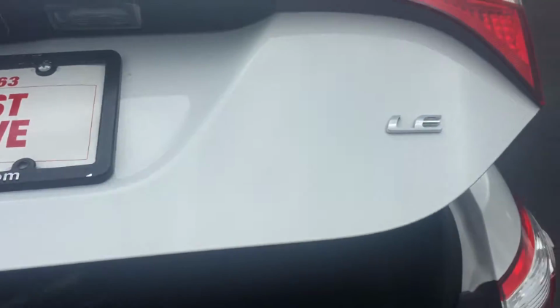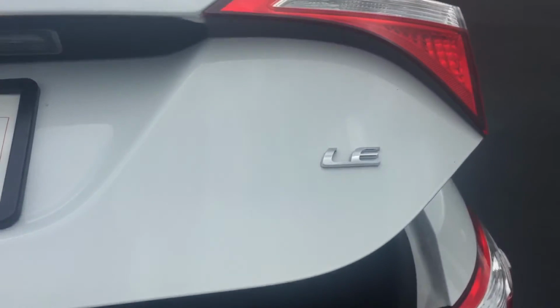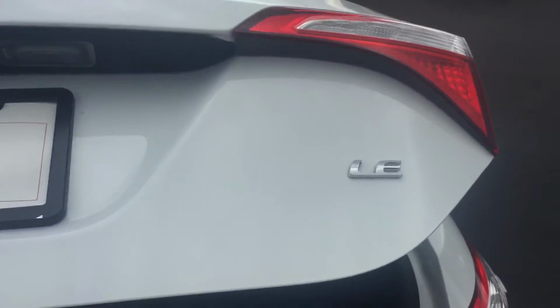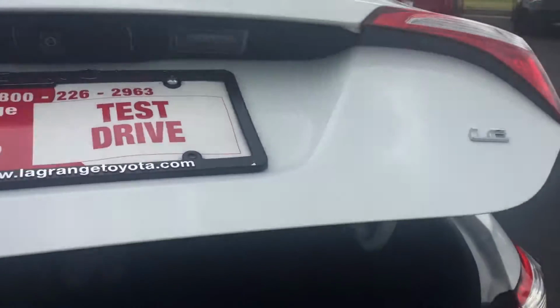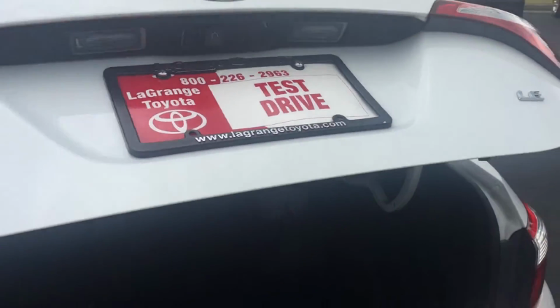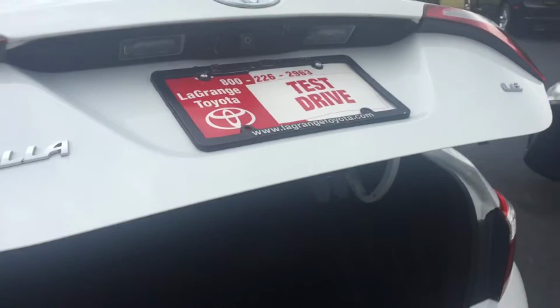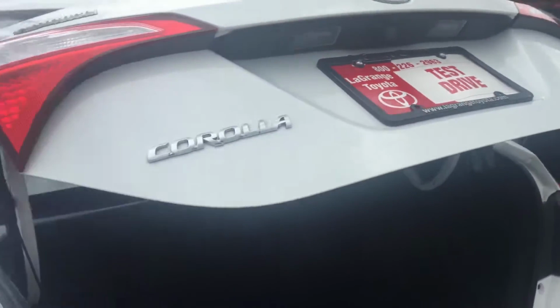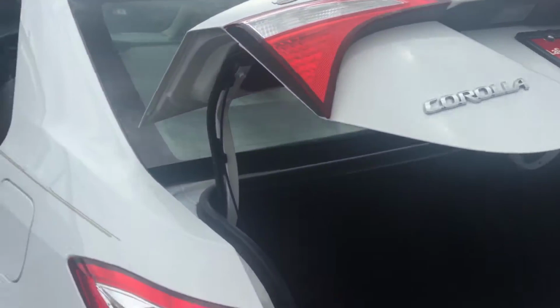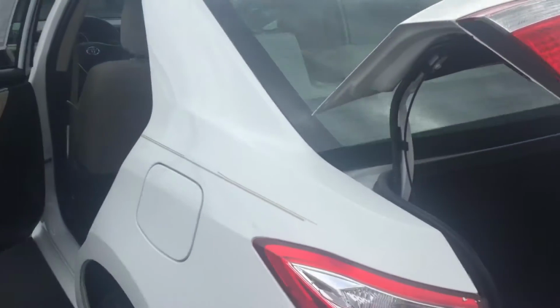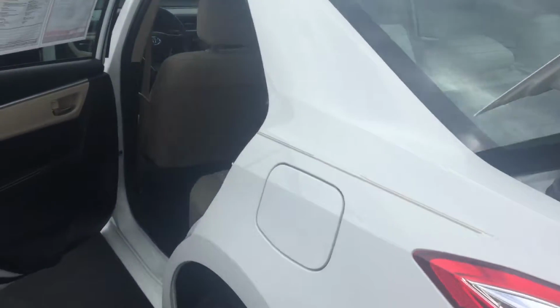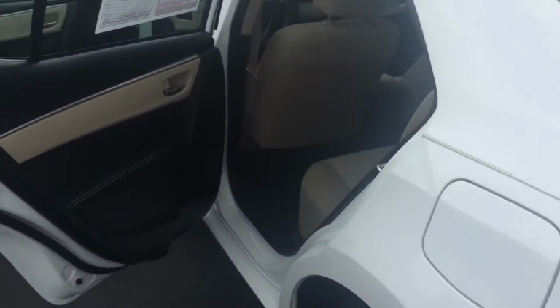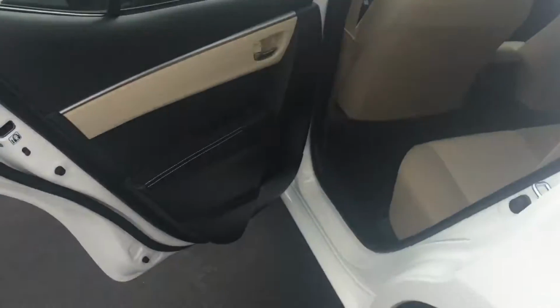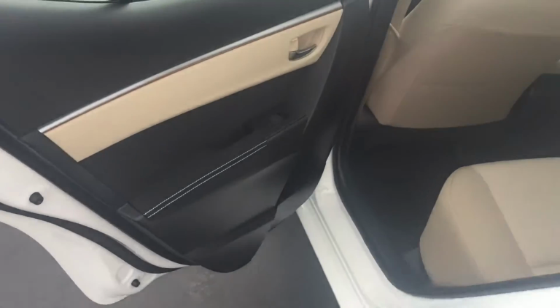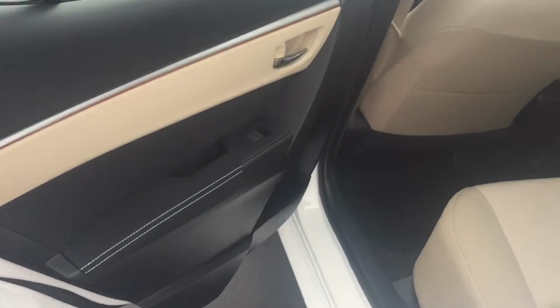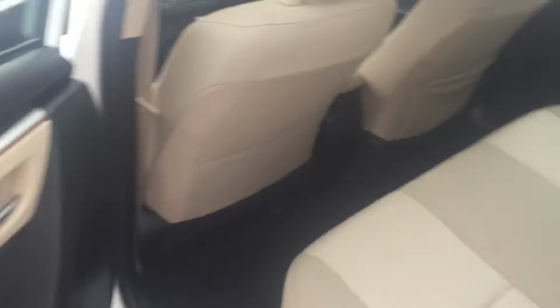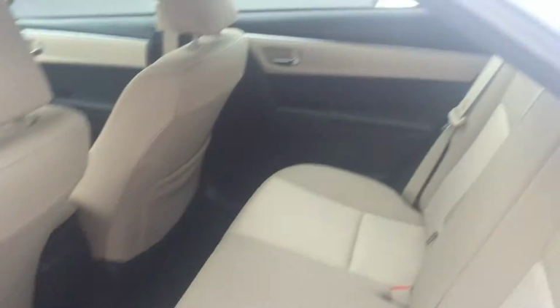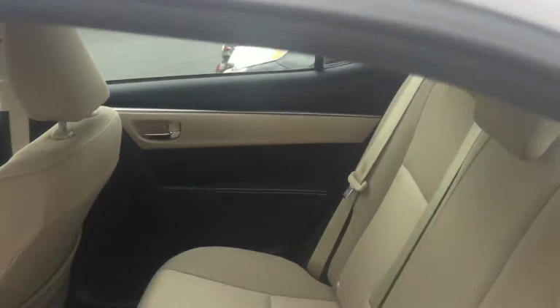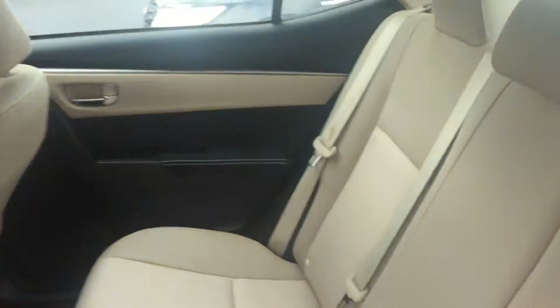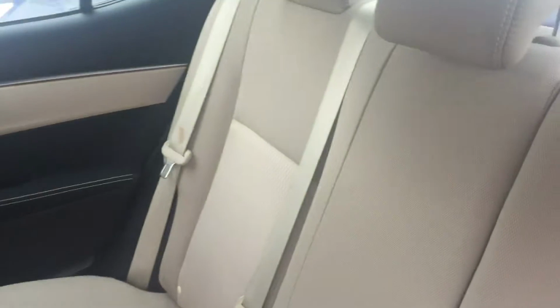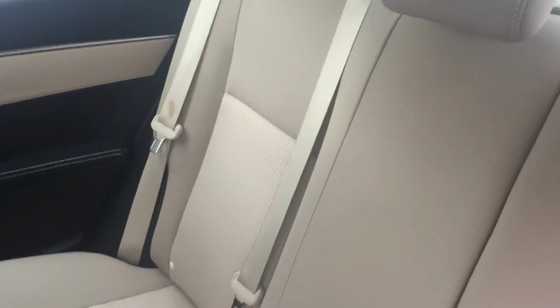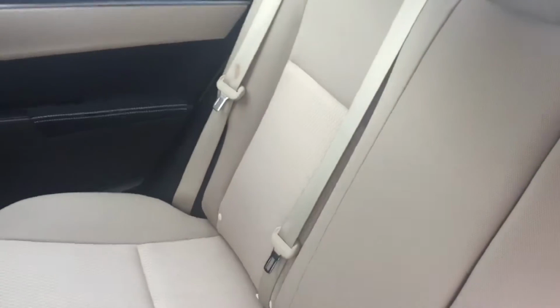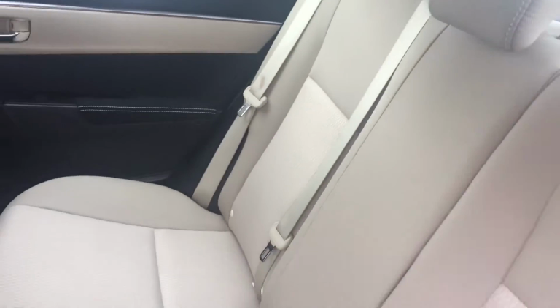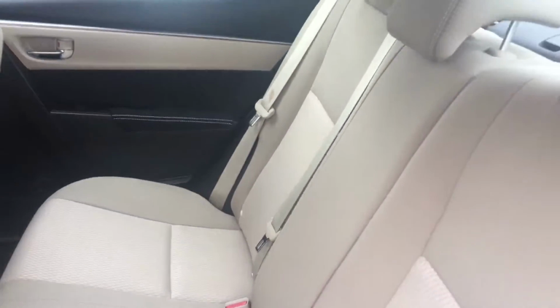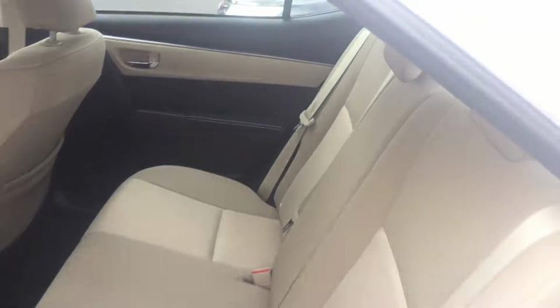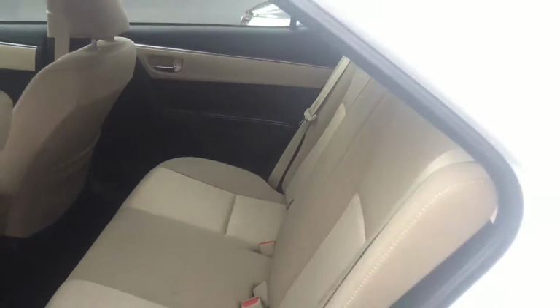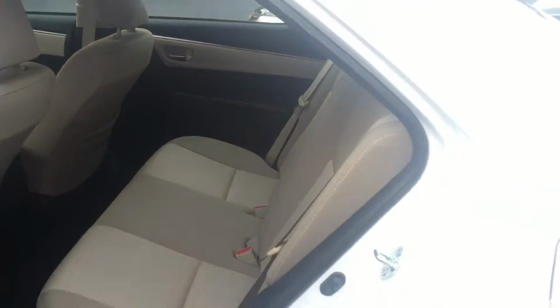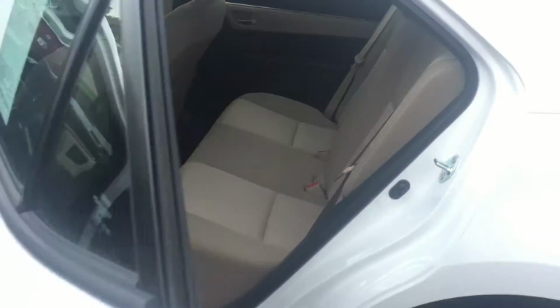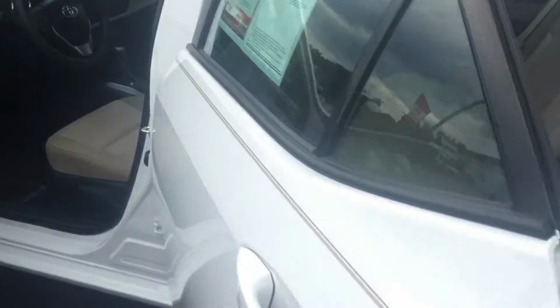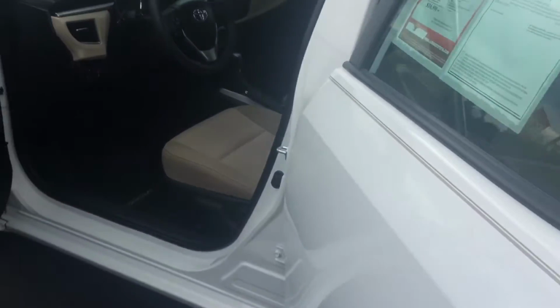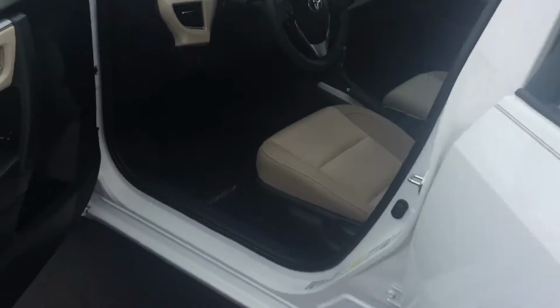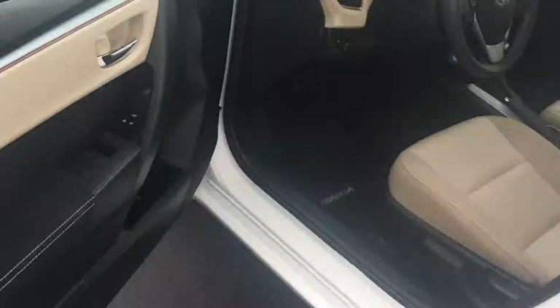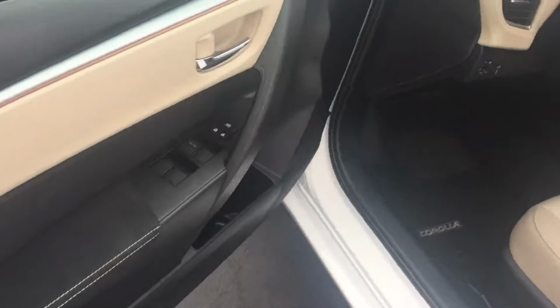Again, it is an LE model. You have your backup camera, and the interior on this one is beige cloth. You also have your power windows and door locks.